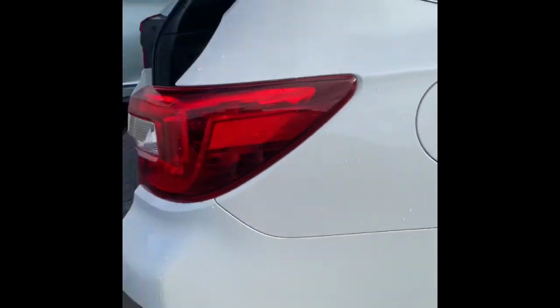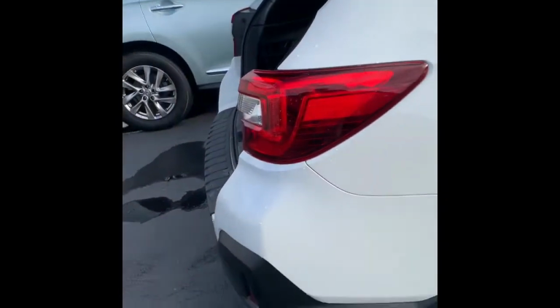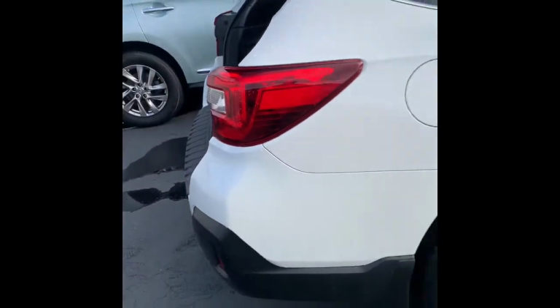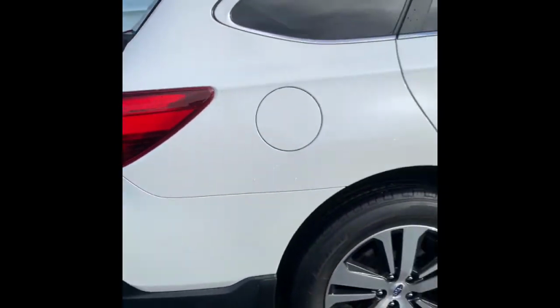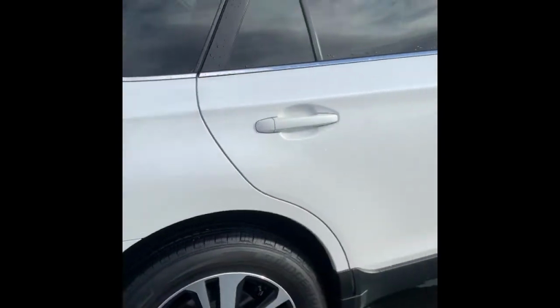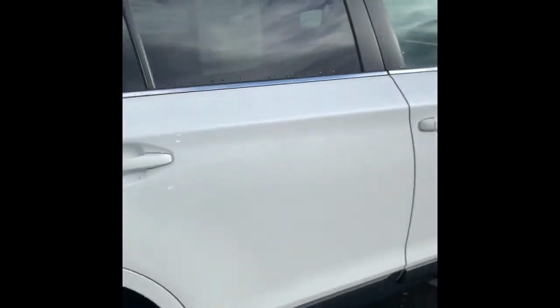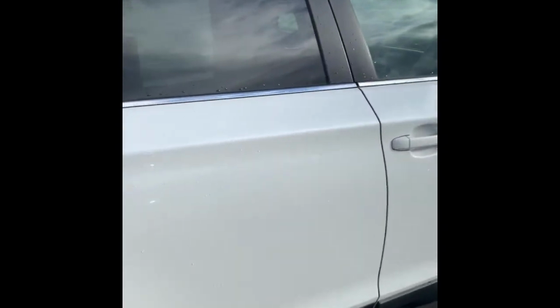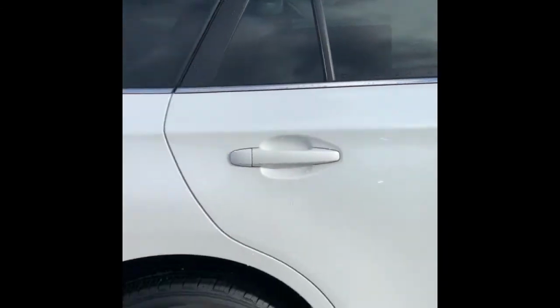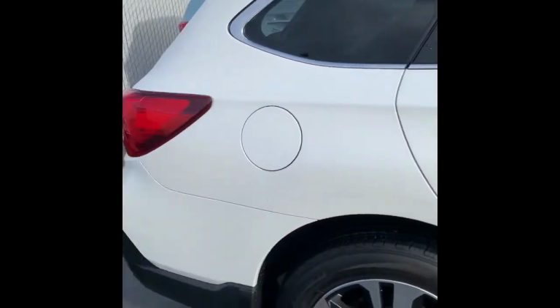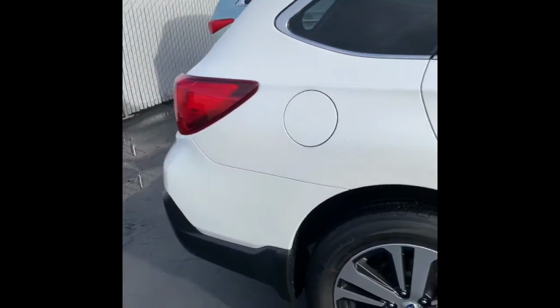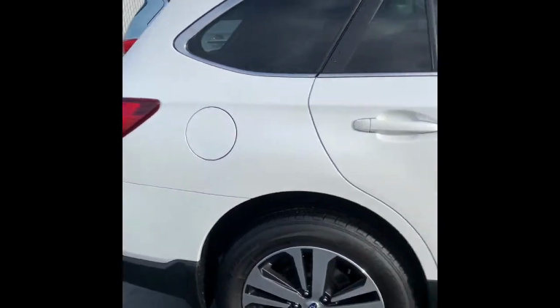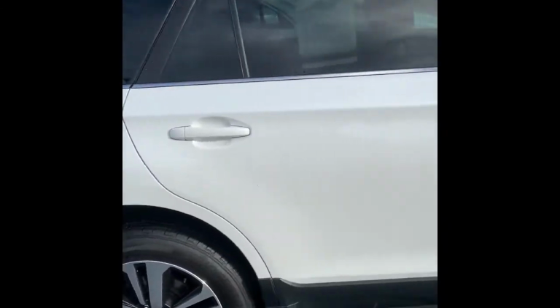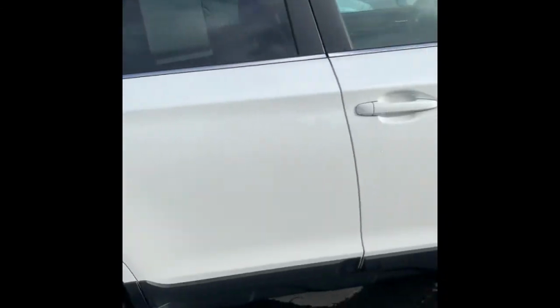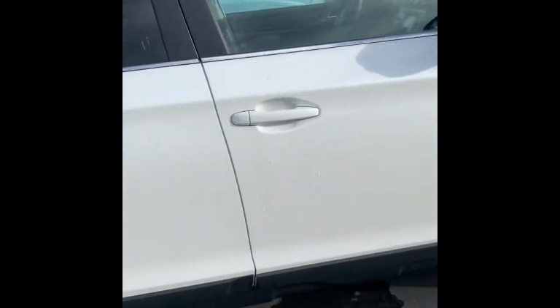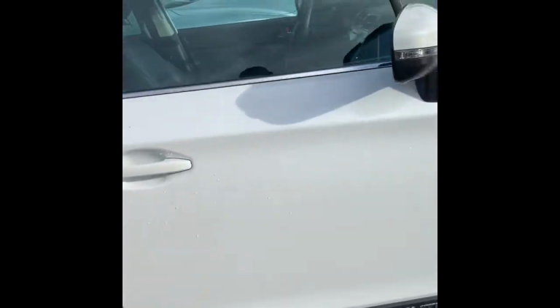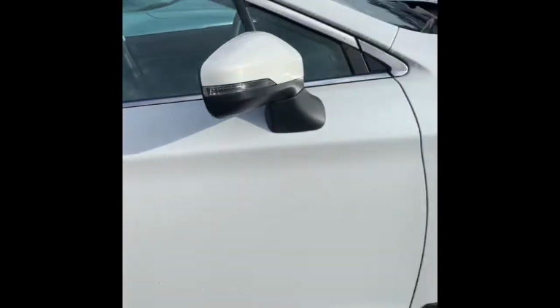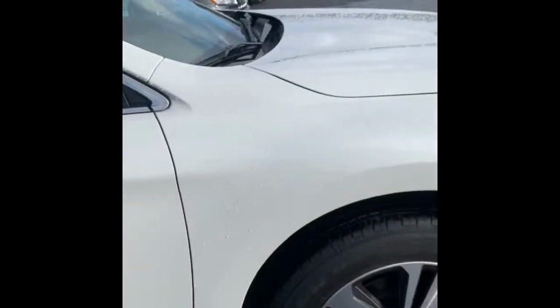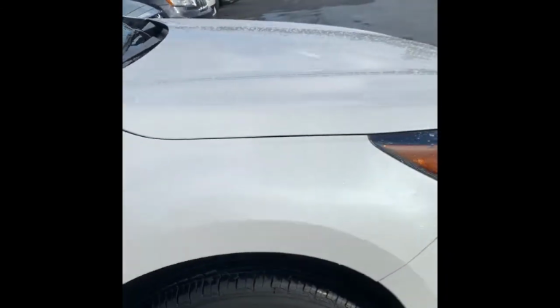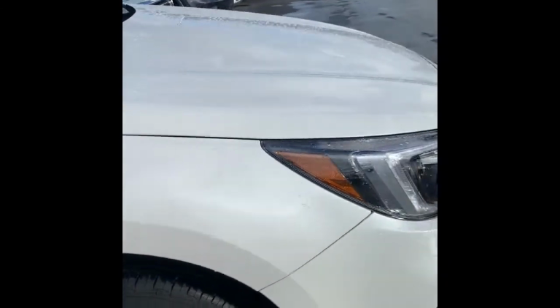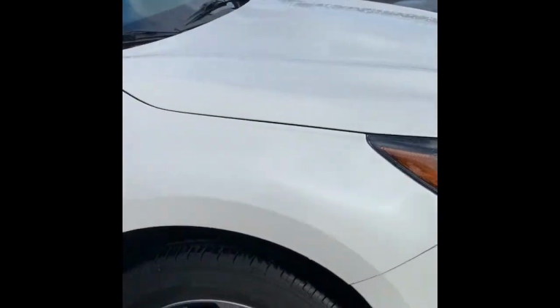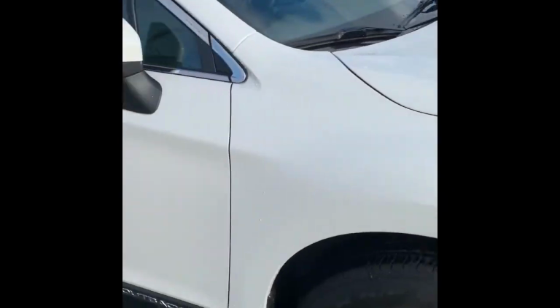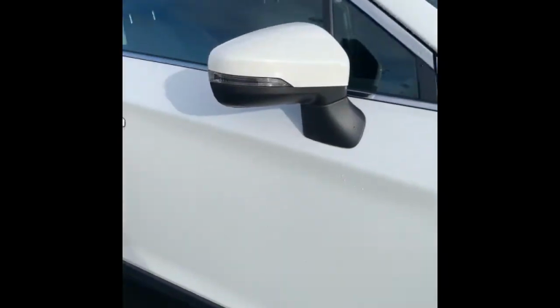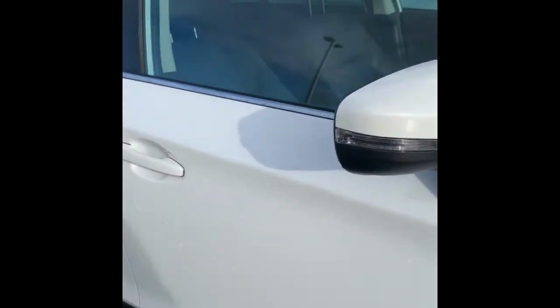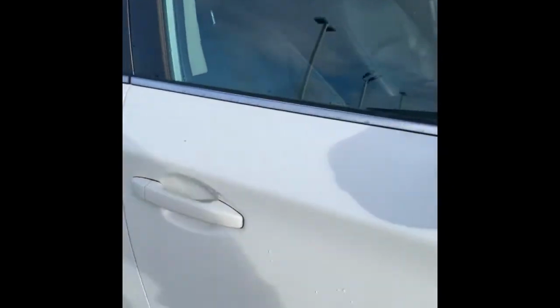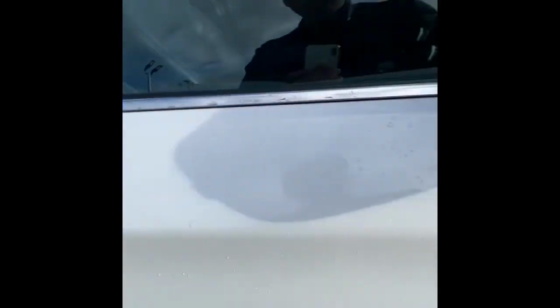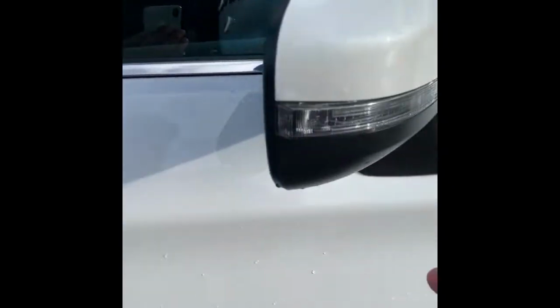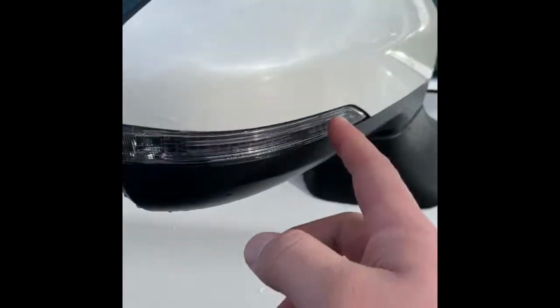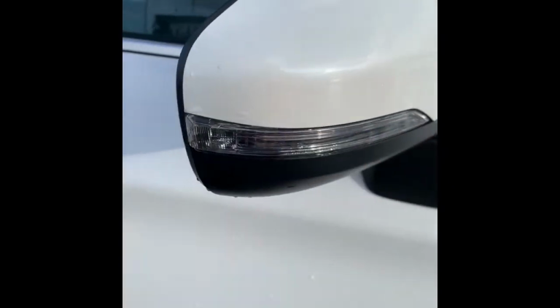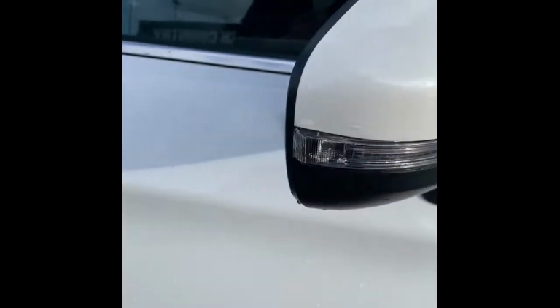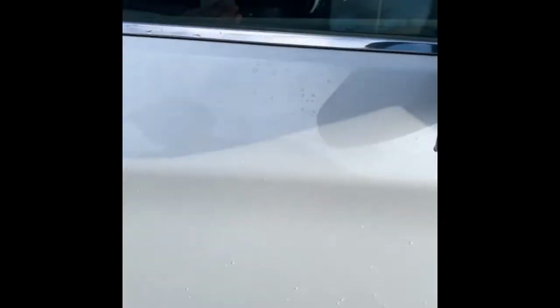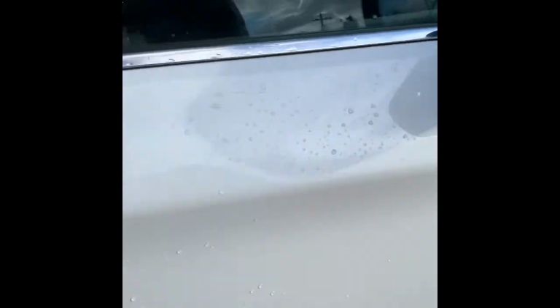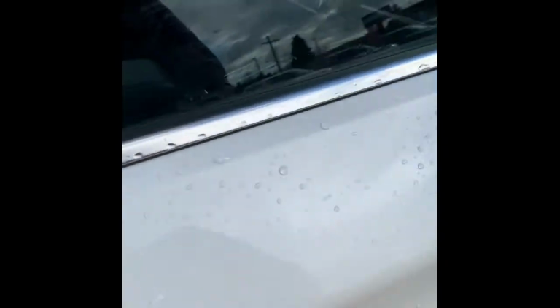Moving back to the outside: no dents, no scratches, no flaws in the paint job. Side marker indicator on the door mirror.